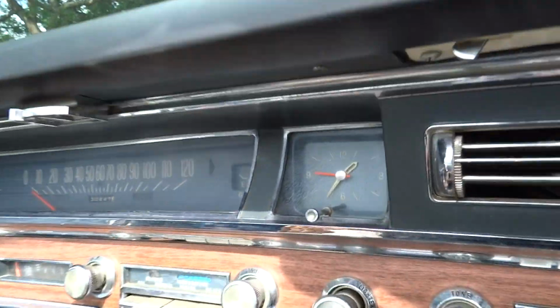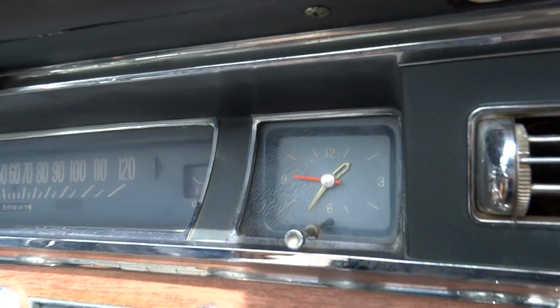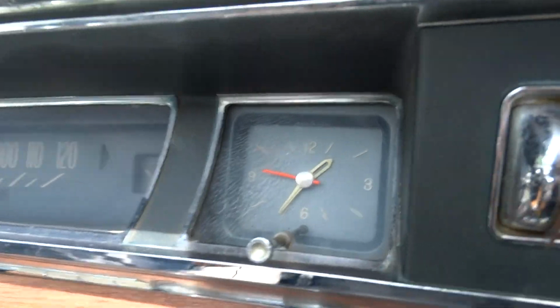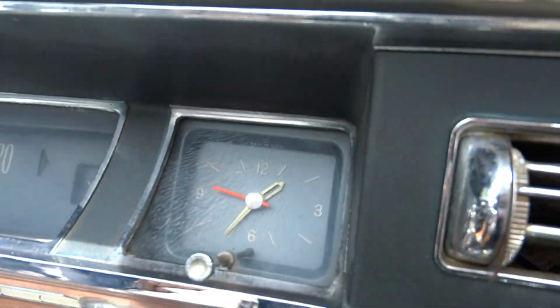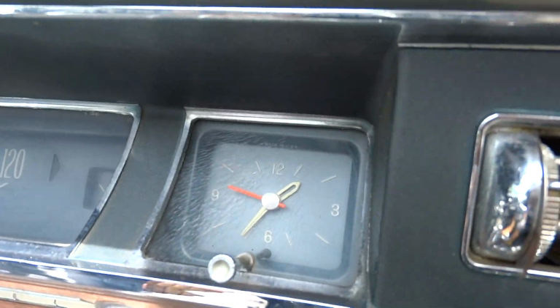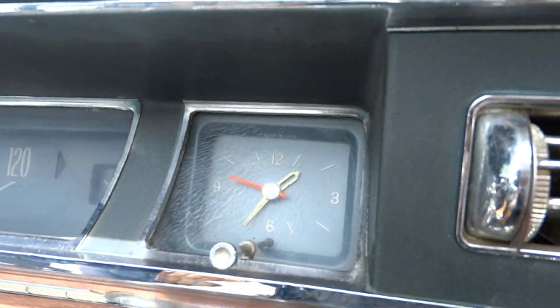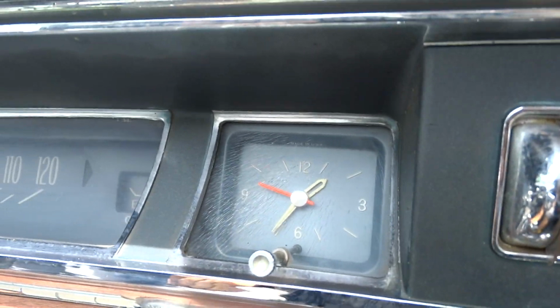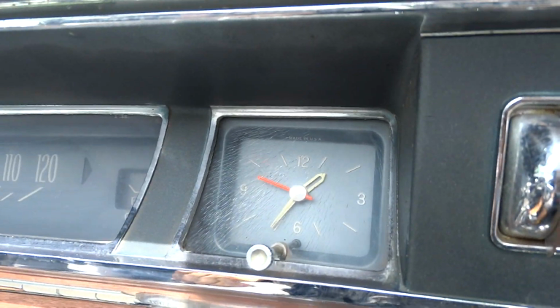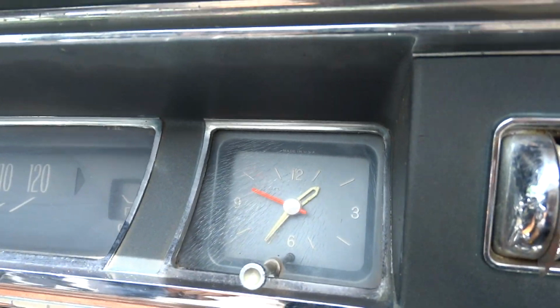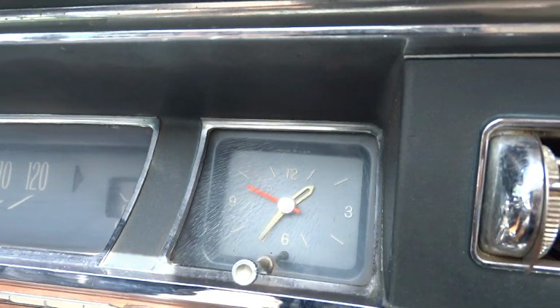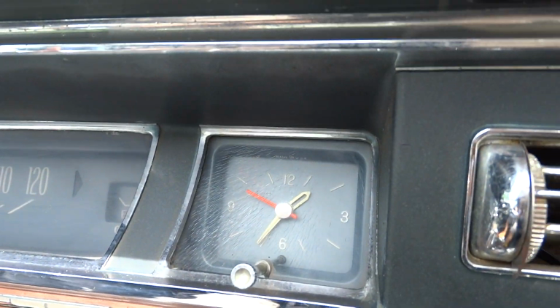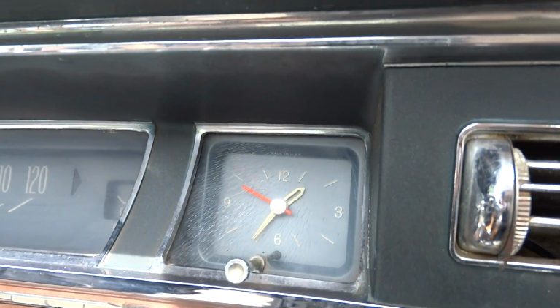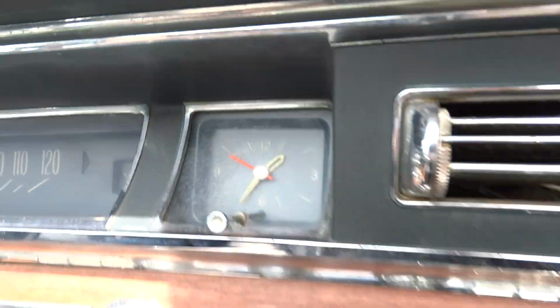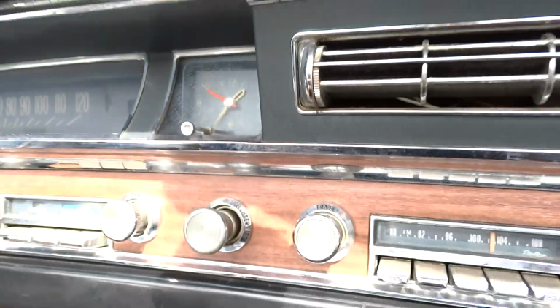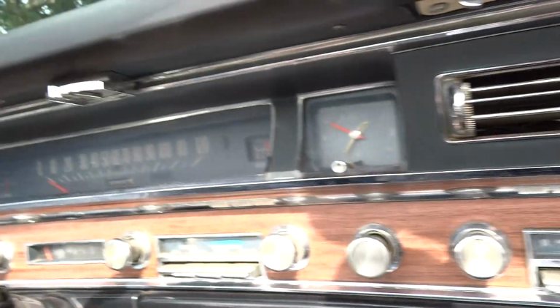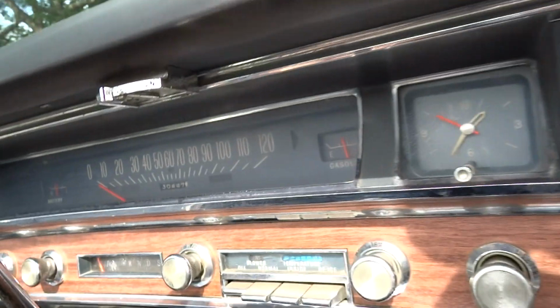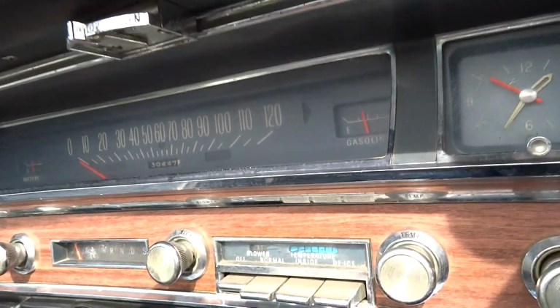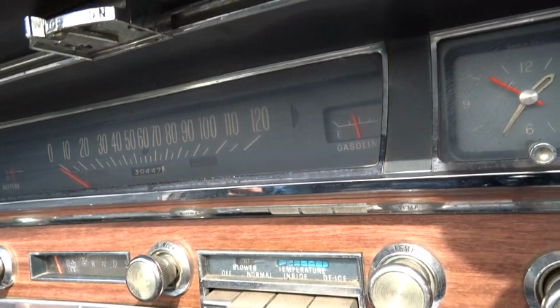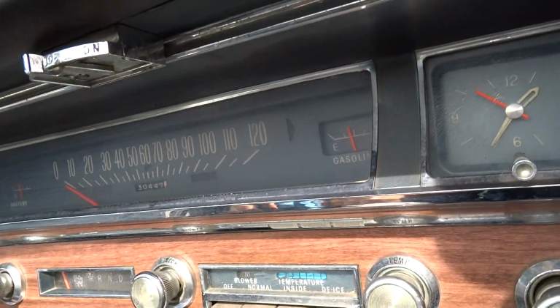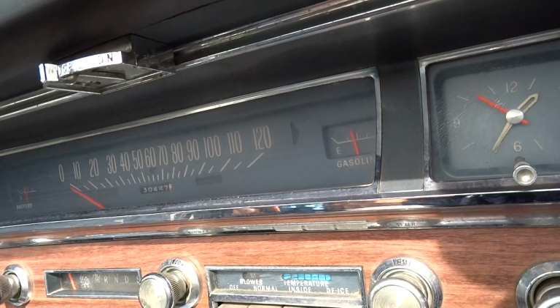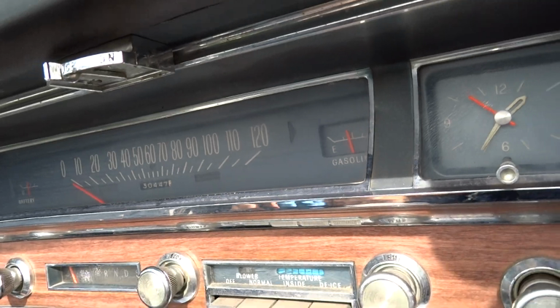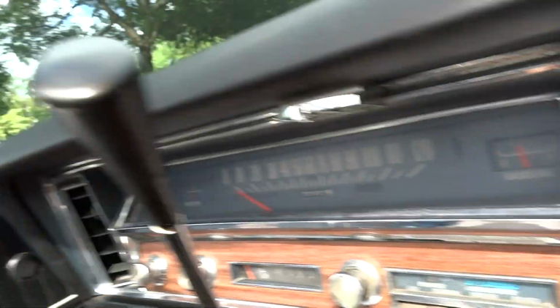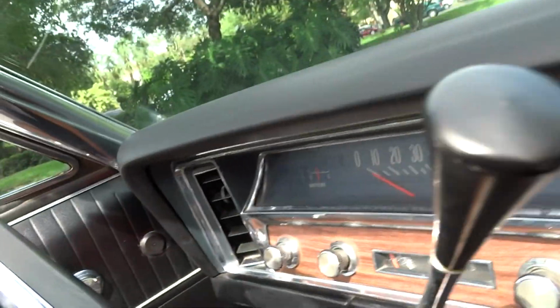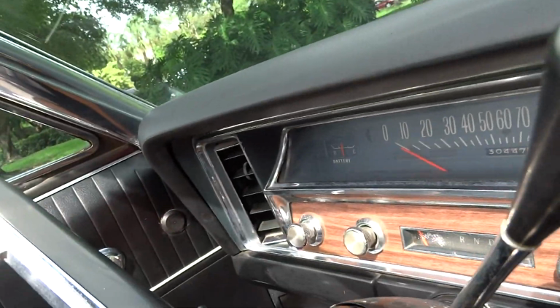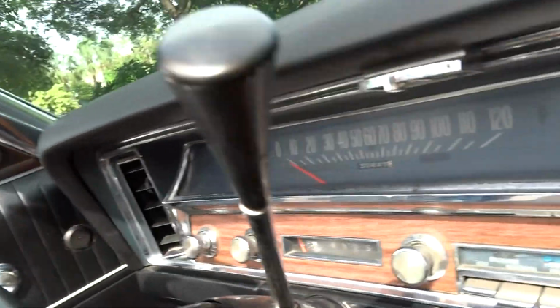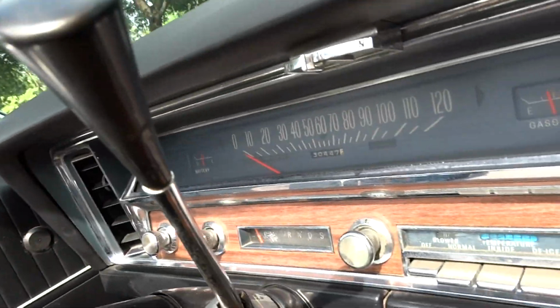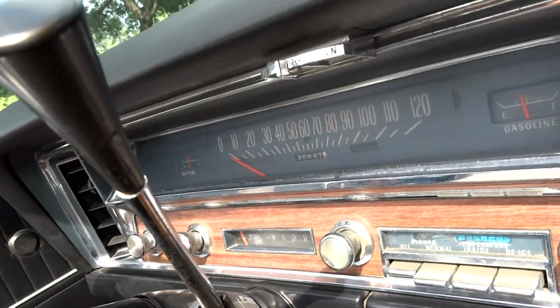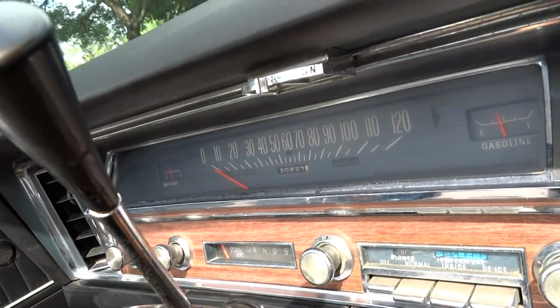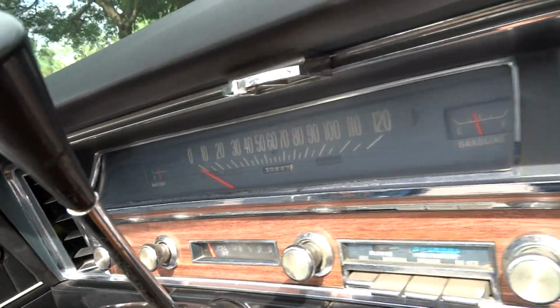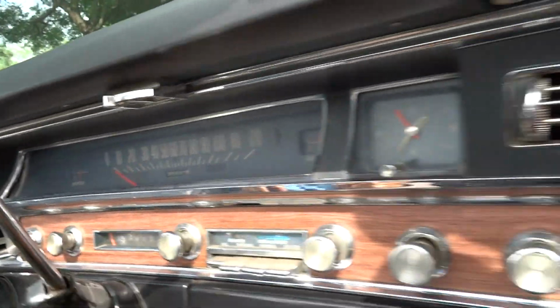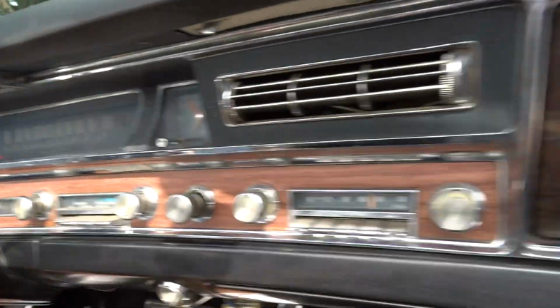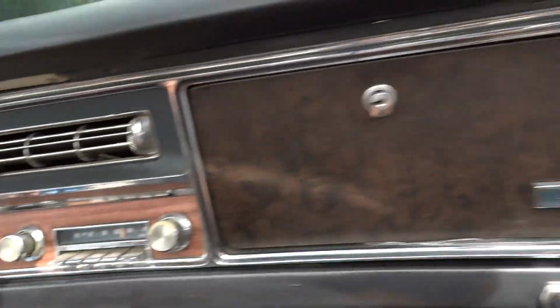If you watch the clock you can see the second hand move — the clock even works. The gauges work: gas, battery, odometer, speedometer.